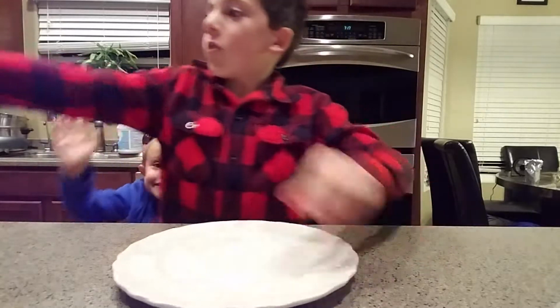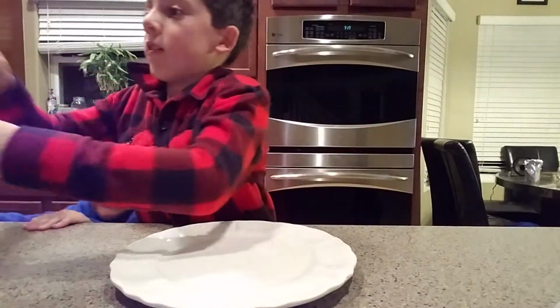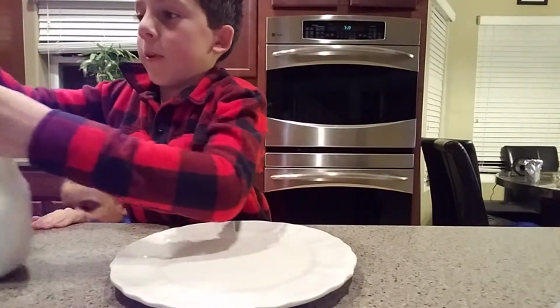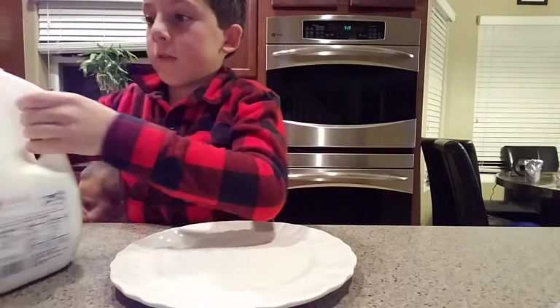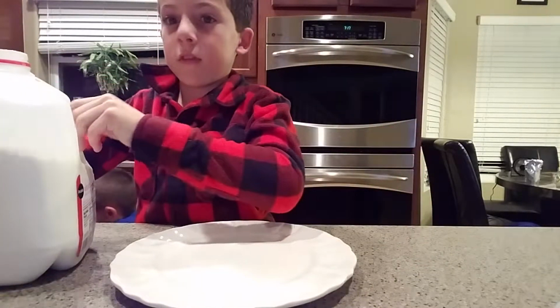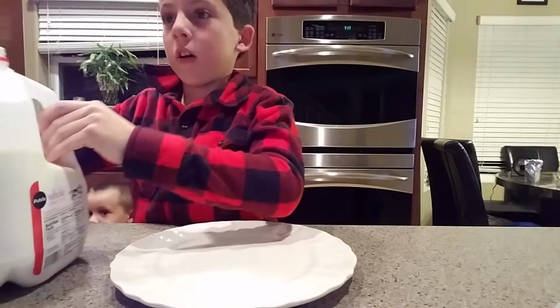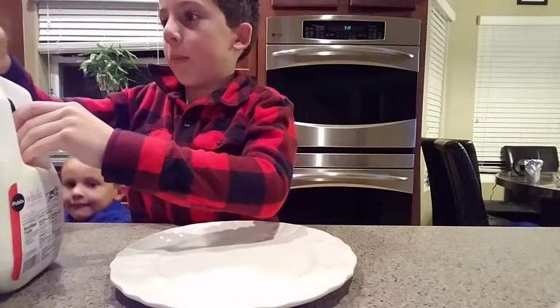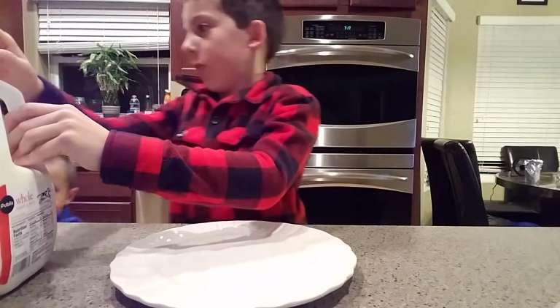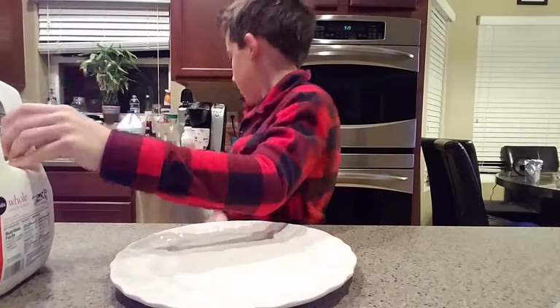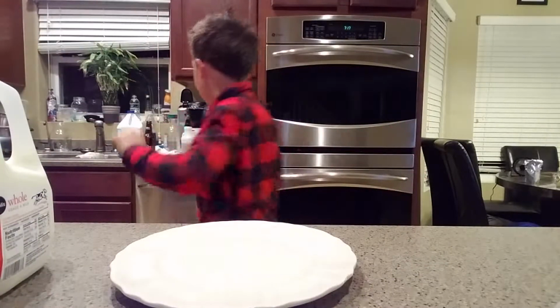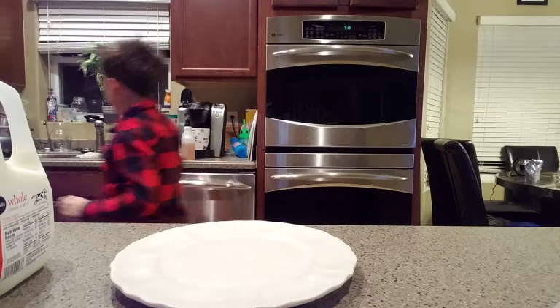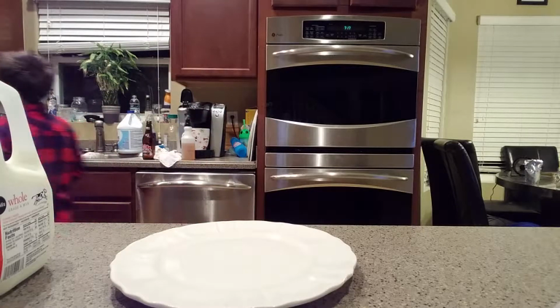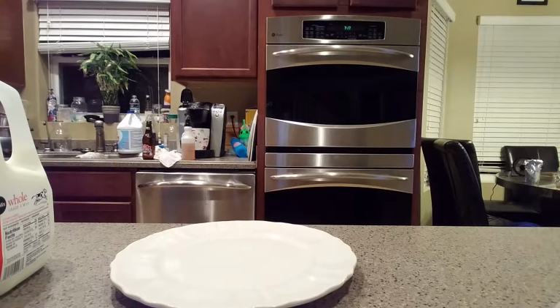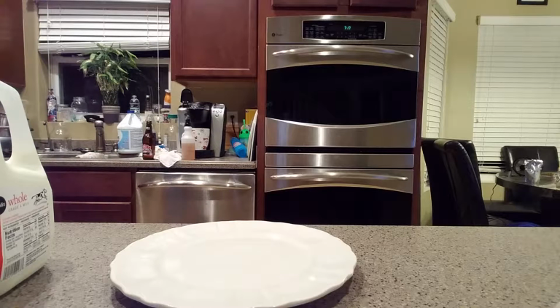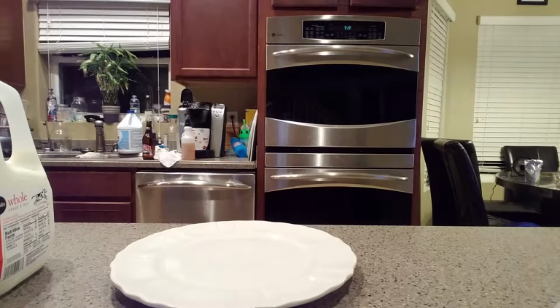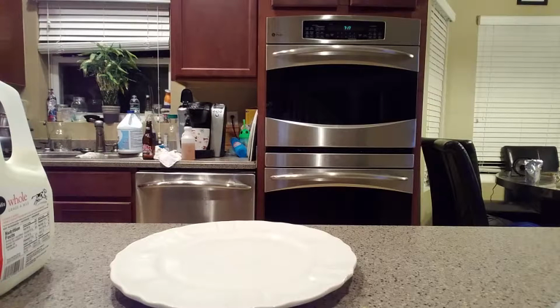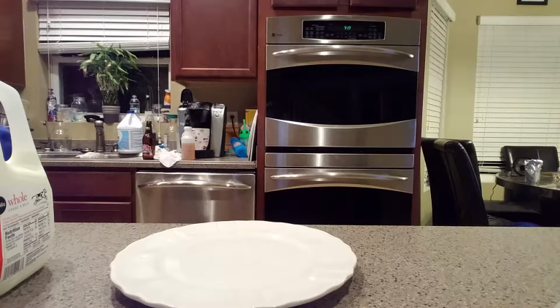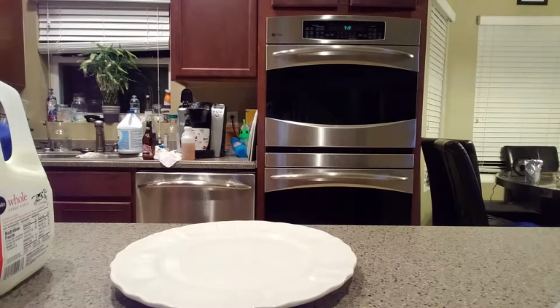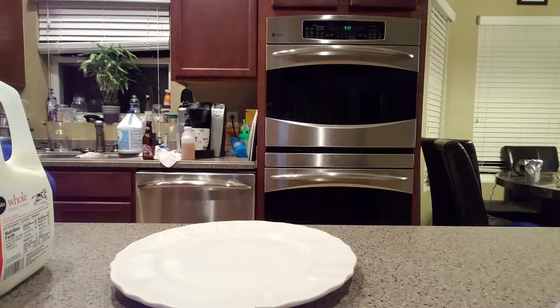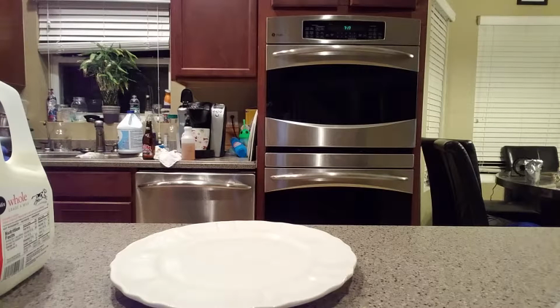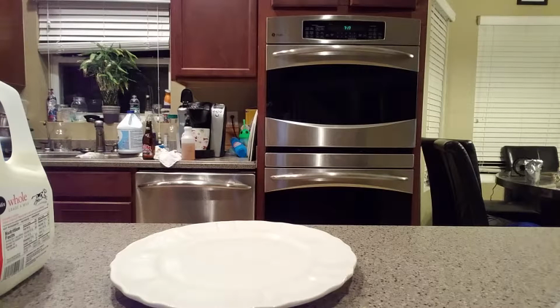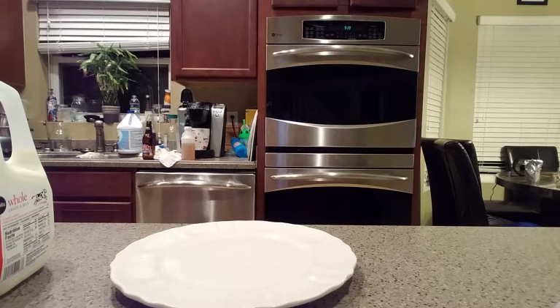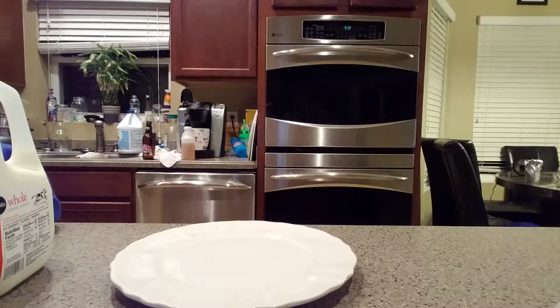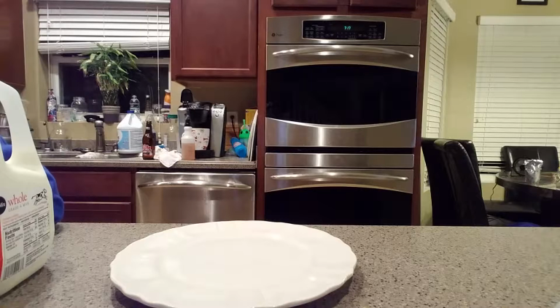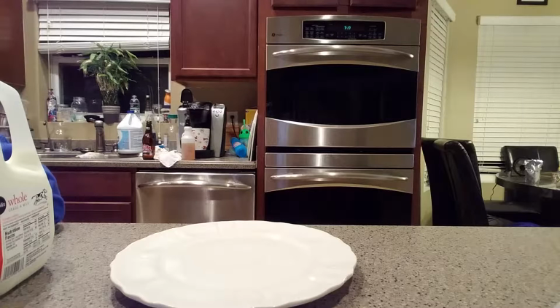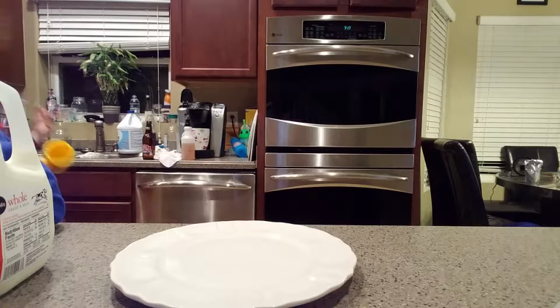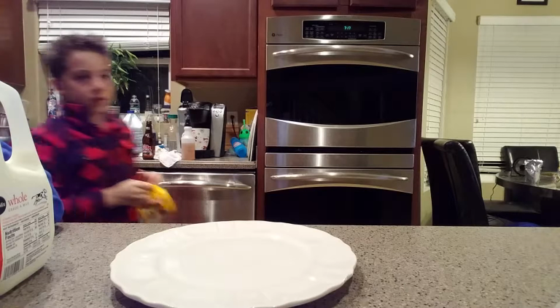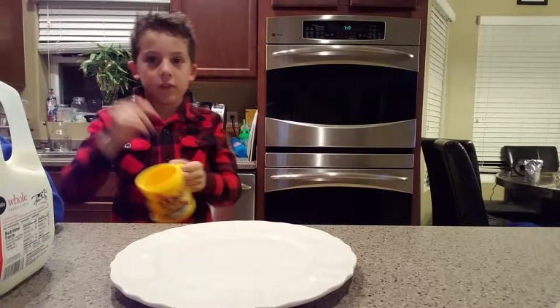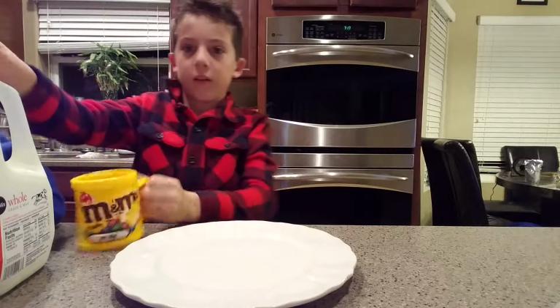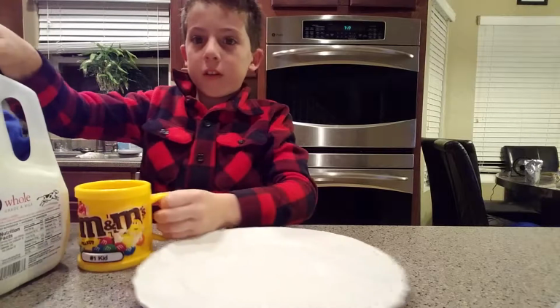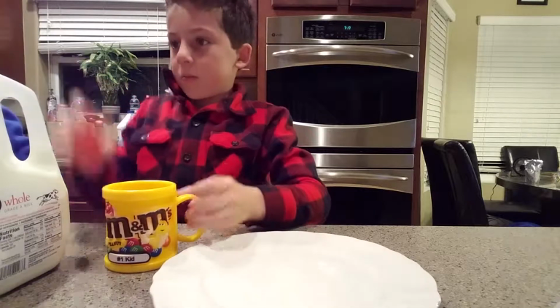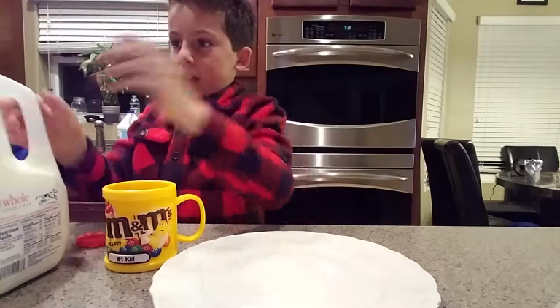Okay, here we go. Oh, I need to pour this into a cup so I don't want to spill it. Hang on Cooper. Let's get a cup — you don't really need a specific cup.